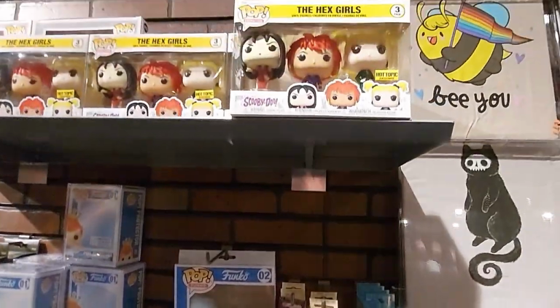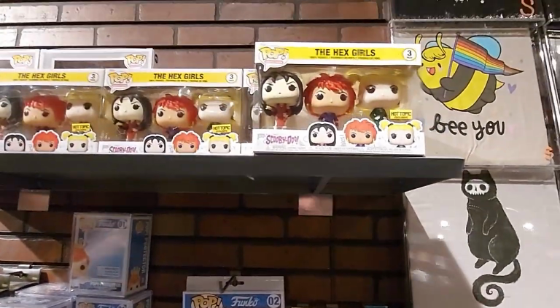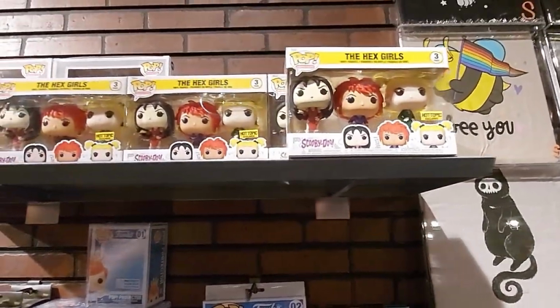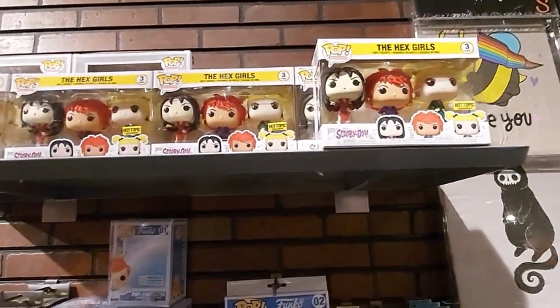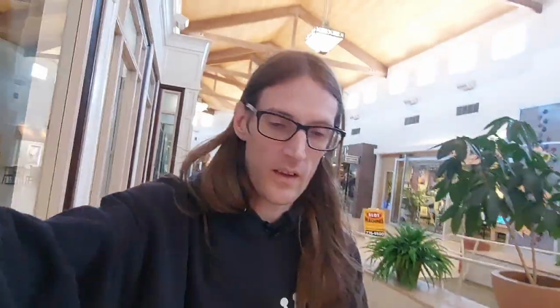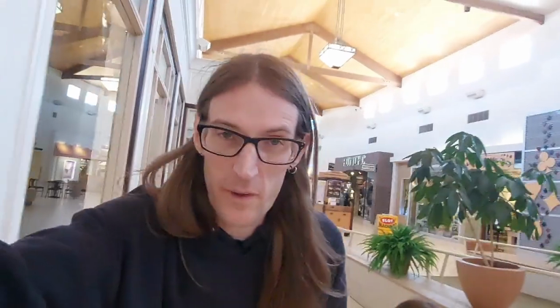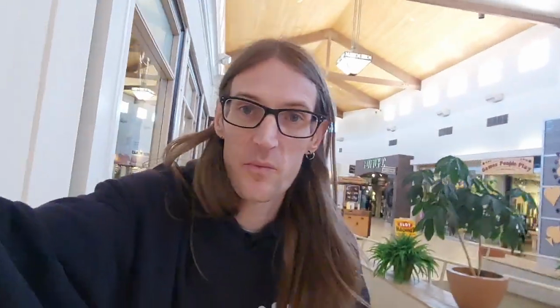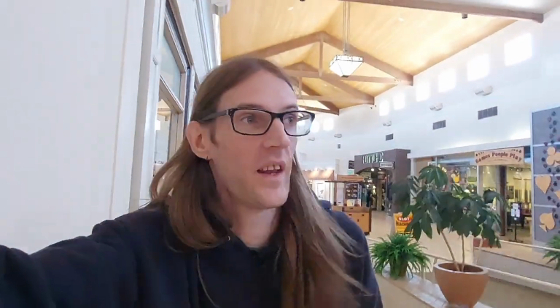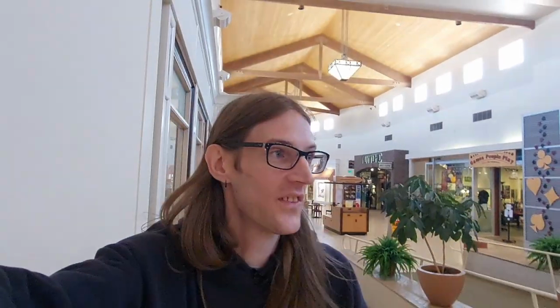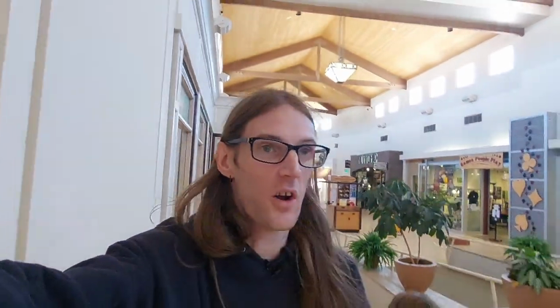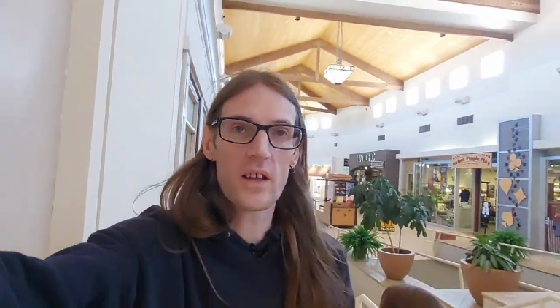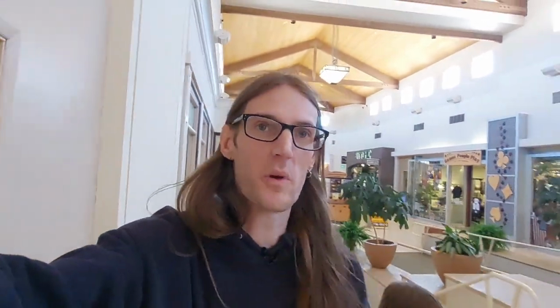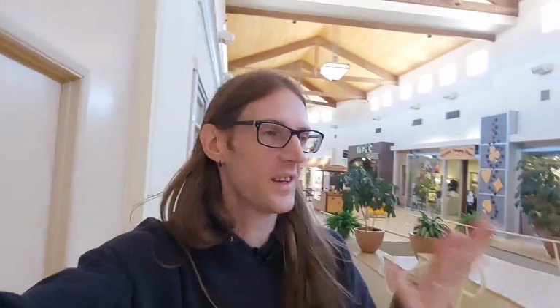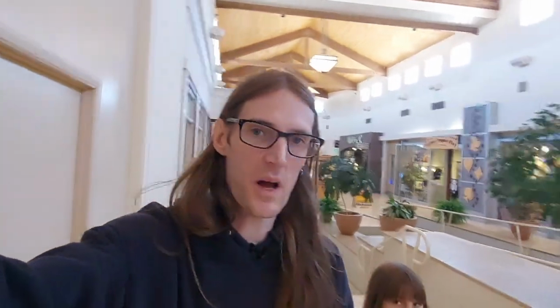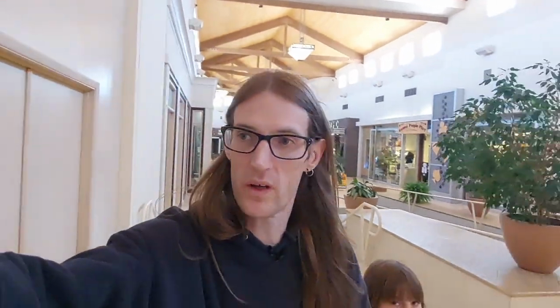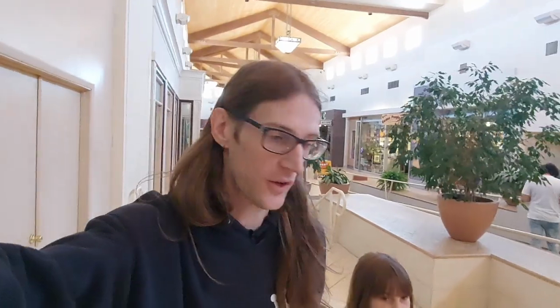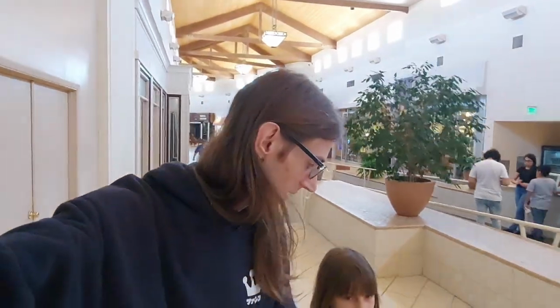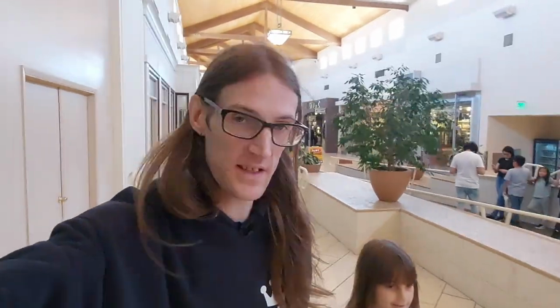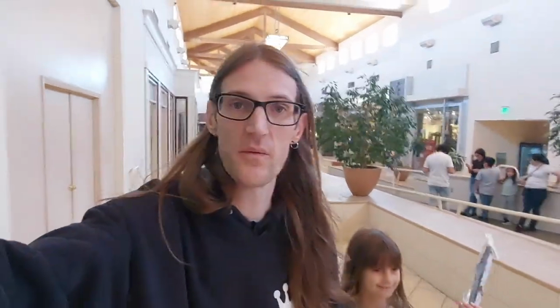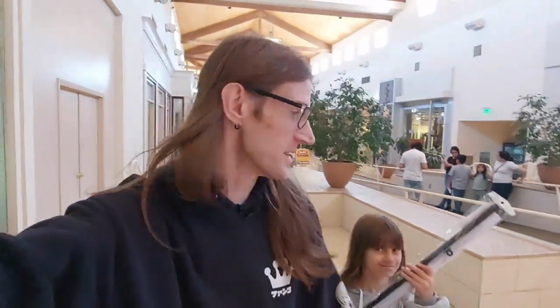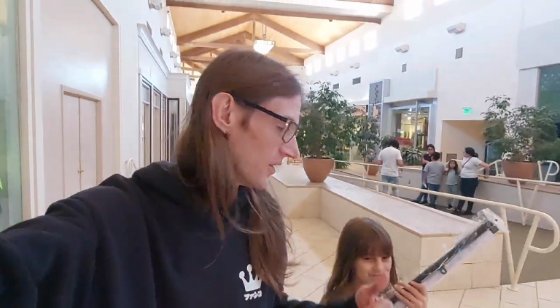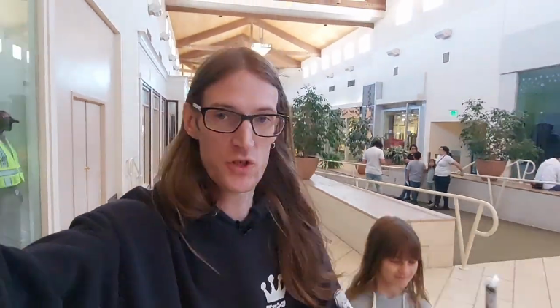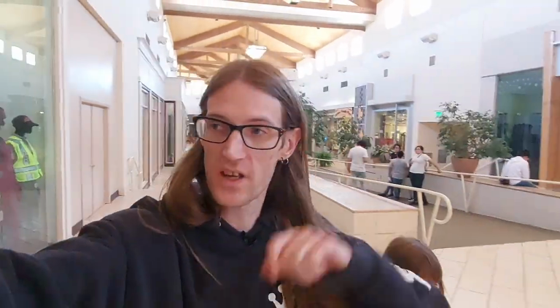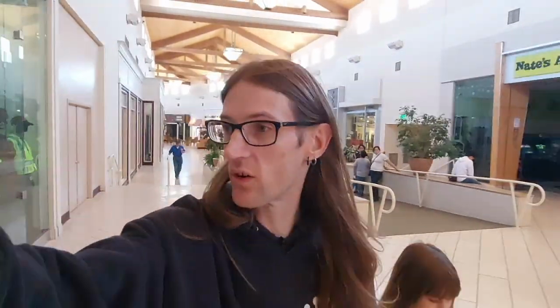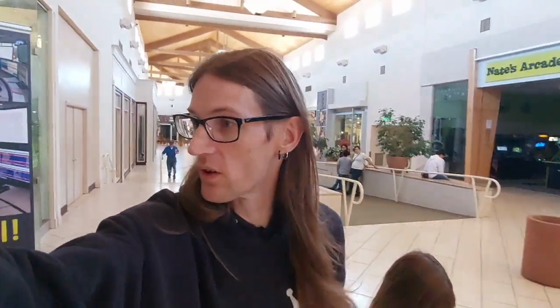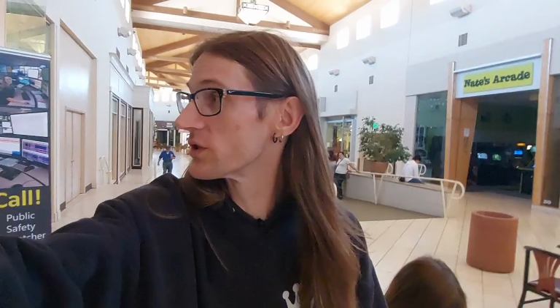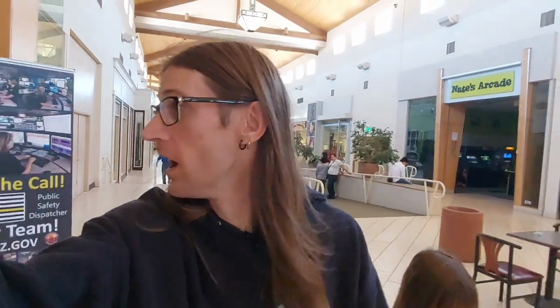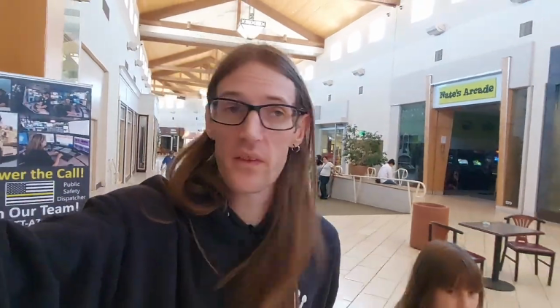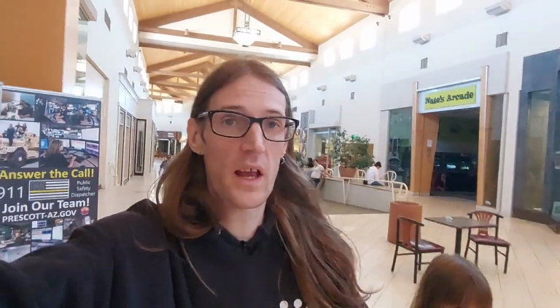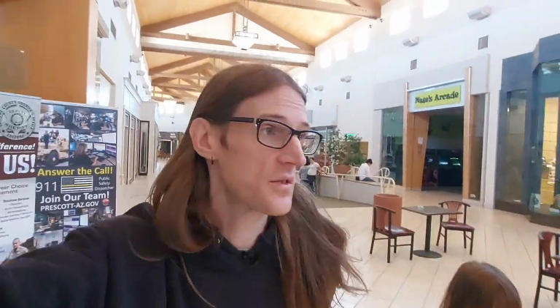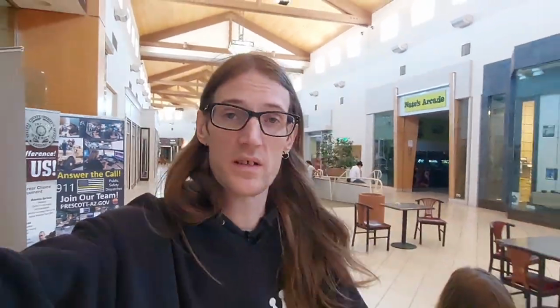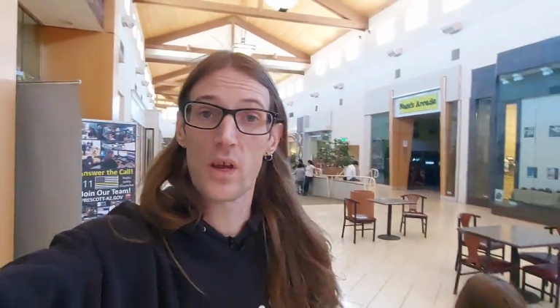Just some of the Hex Girls way up there. So that Hot Topic had some stuff that I didn't see at my home Hot Topic, but it wasn't anything mind-blowing, nothing crazy. Presley got herself a Demon Slayer tapestry to hang on her wall. But I think we're going to head on to a different location.